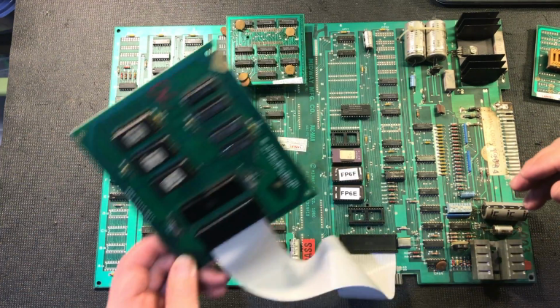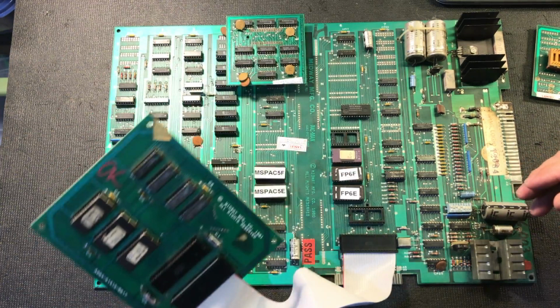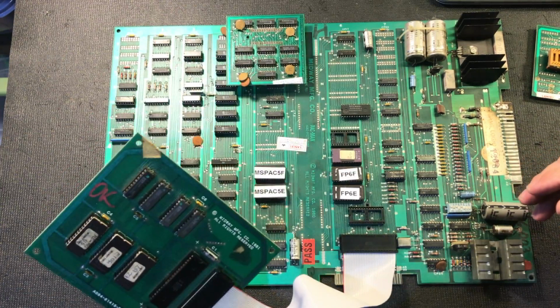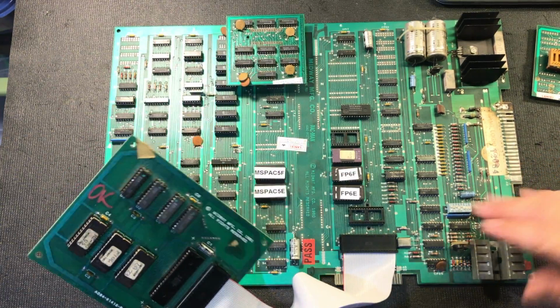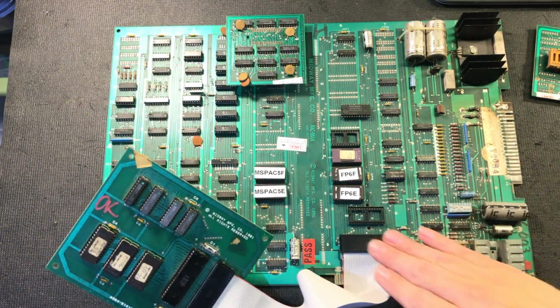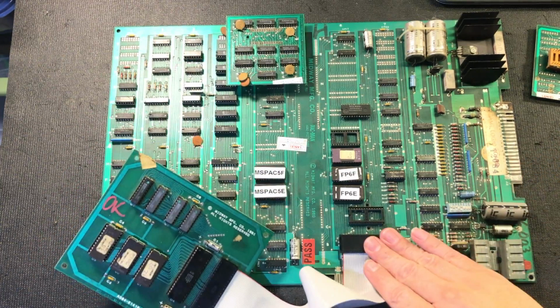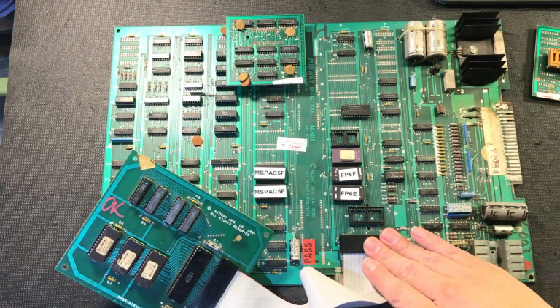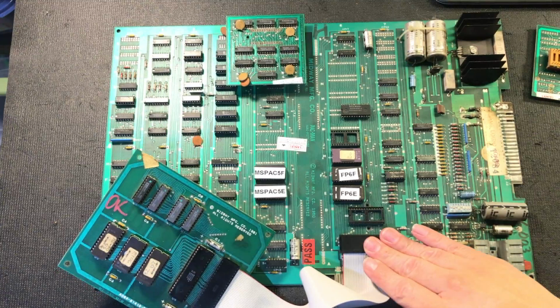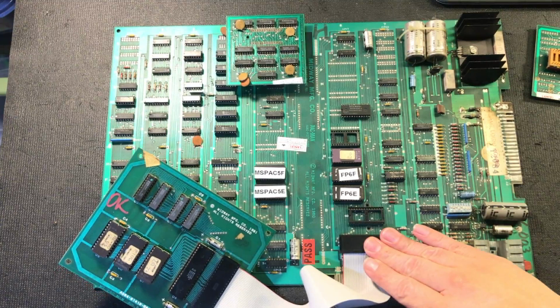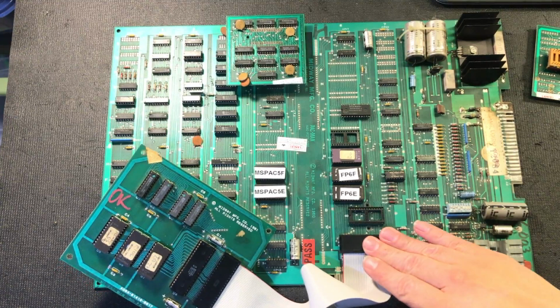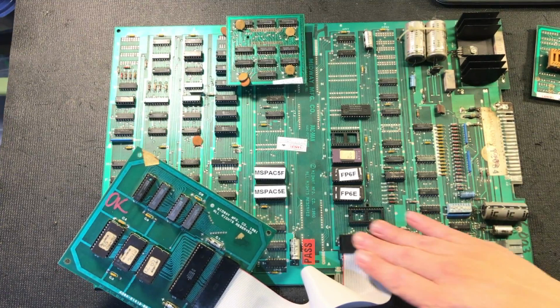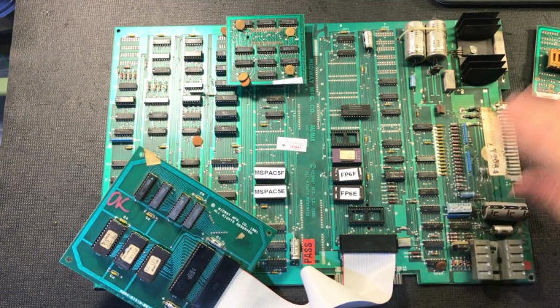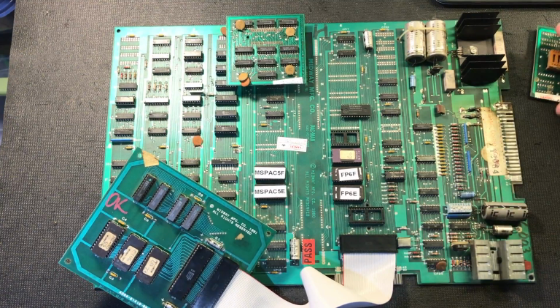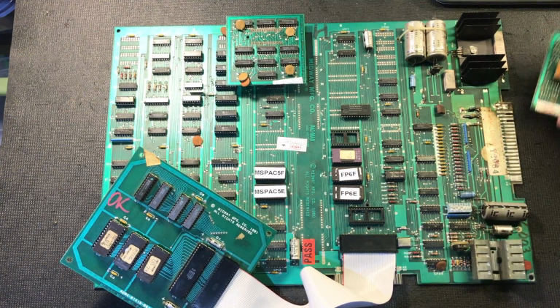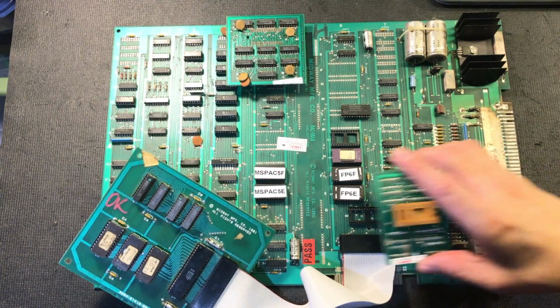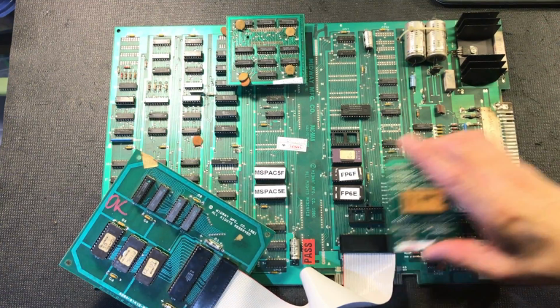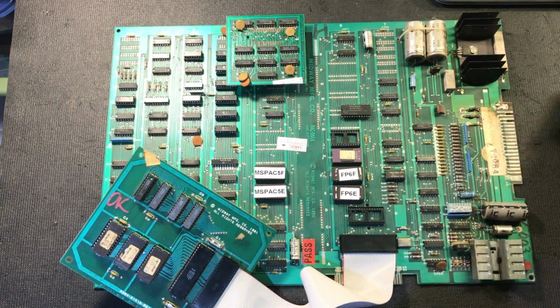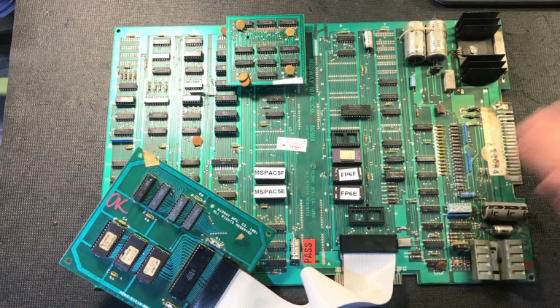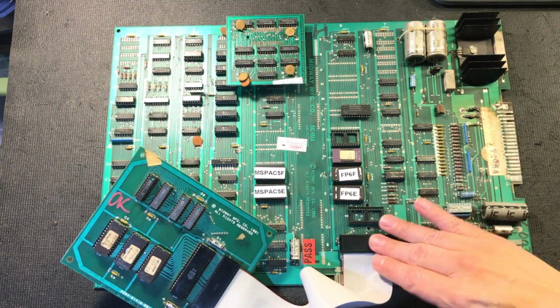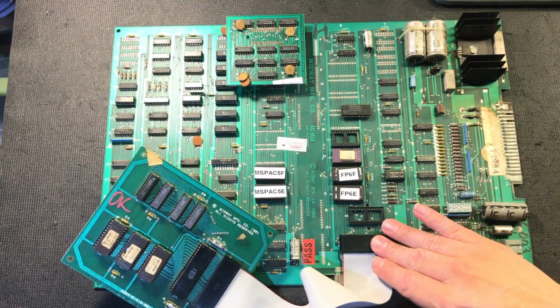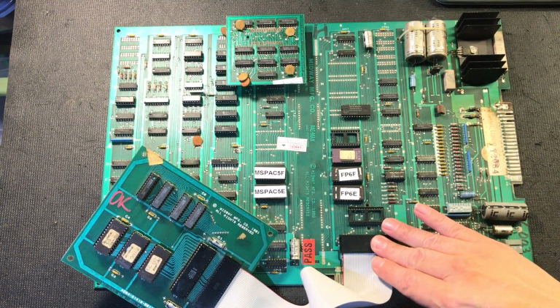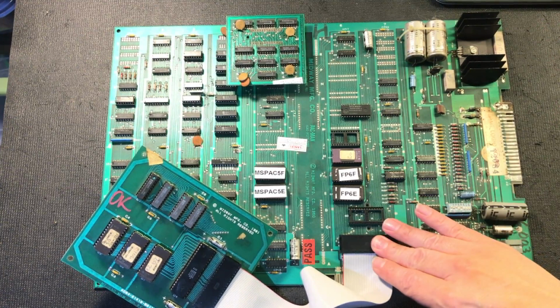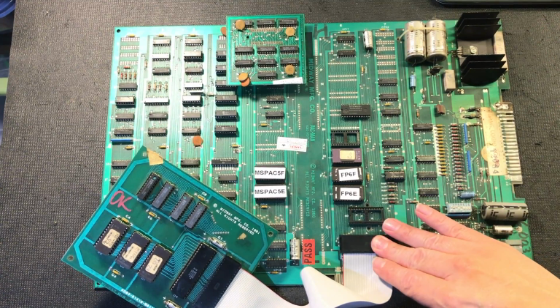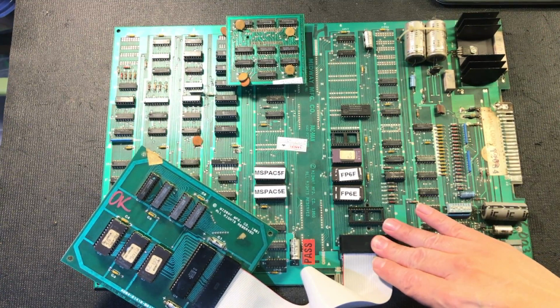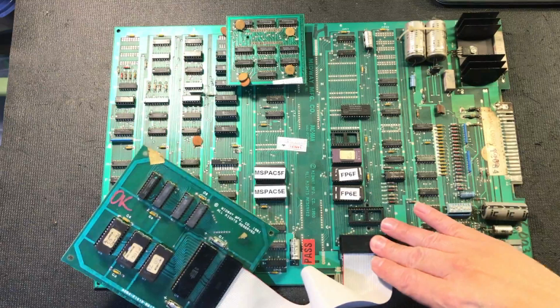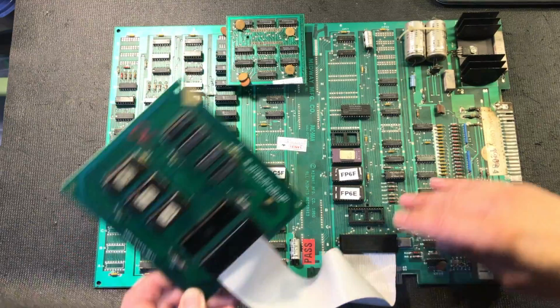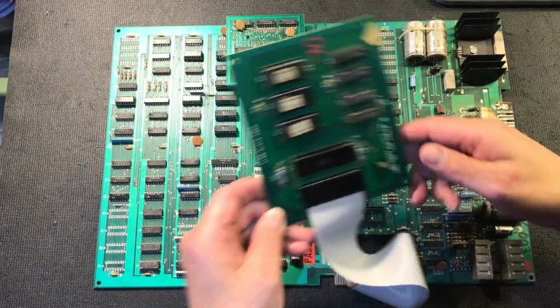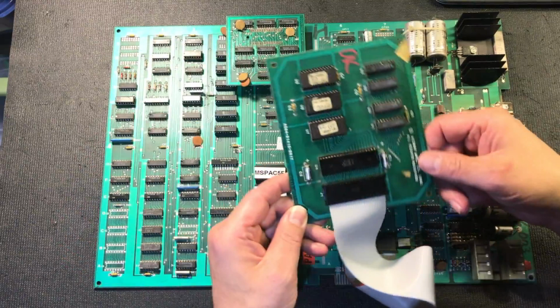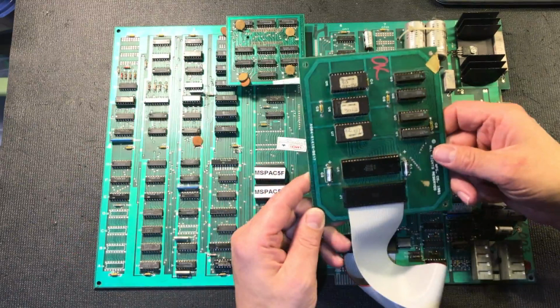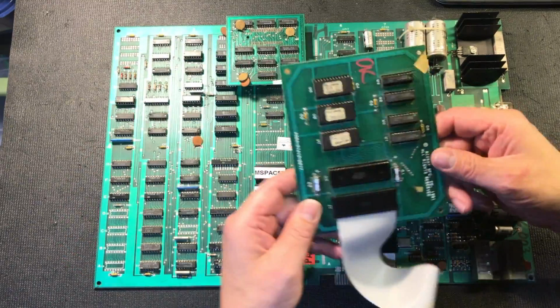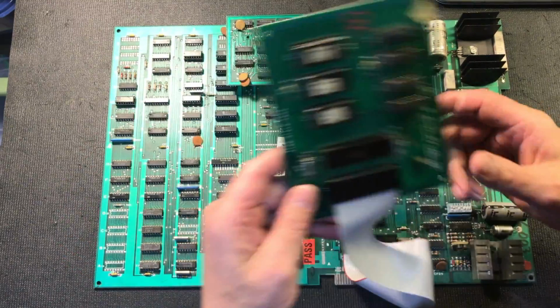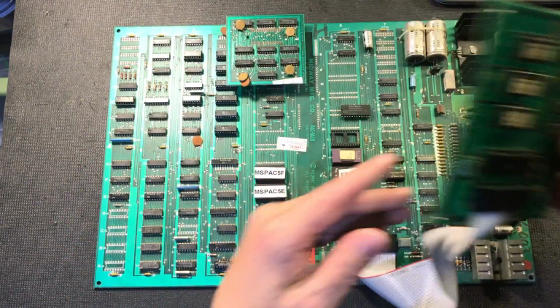The other thing that's added on — if you notice here, our processor is missing. I've taken this off so you can see that. The processor is not there. It's actually installed on this board, this daughter board.